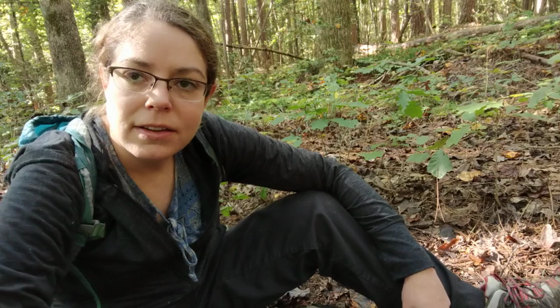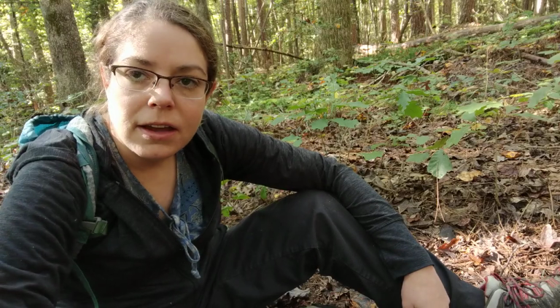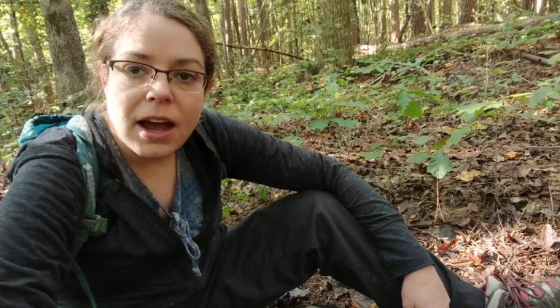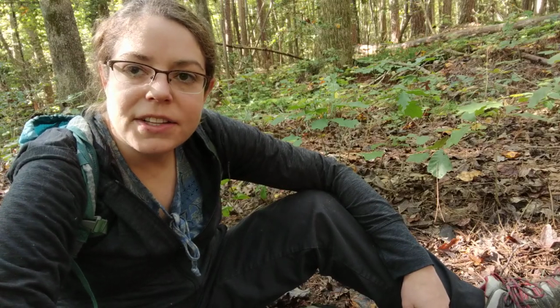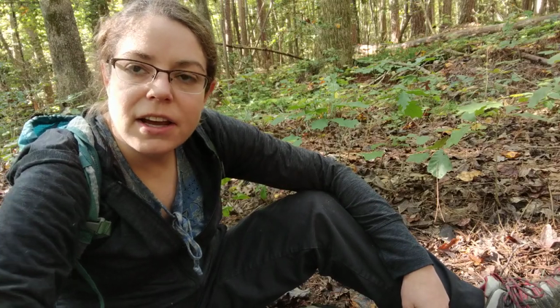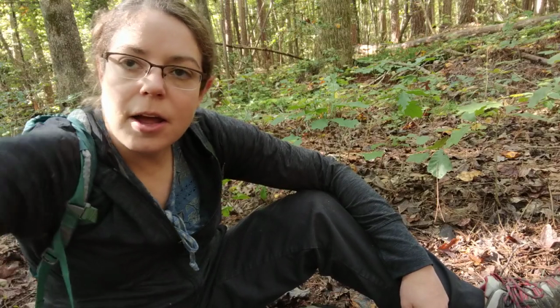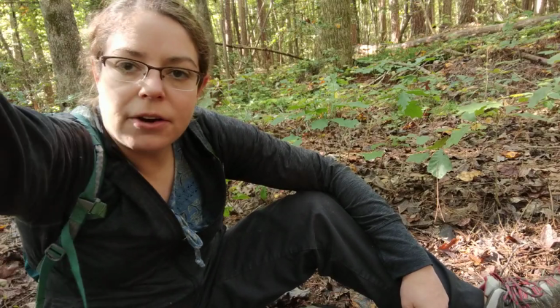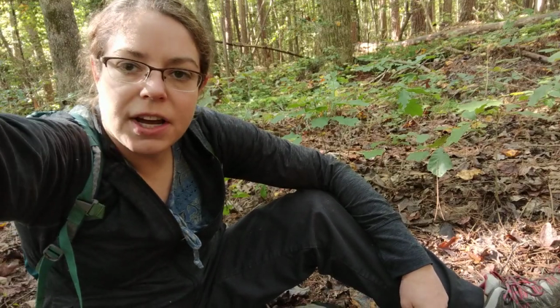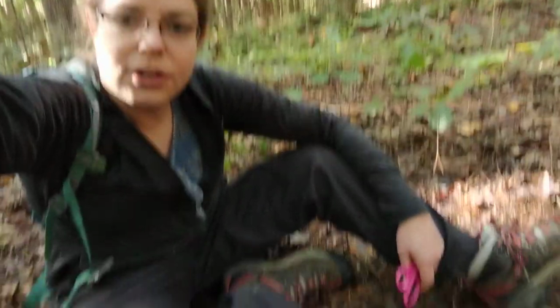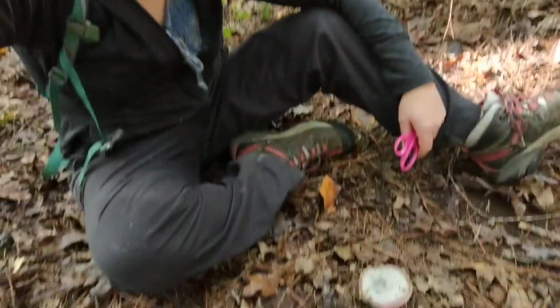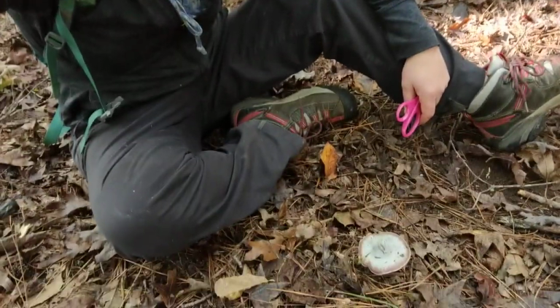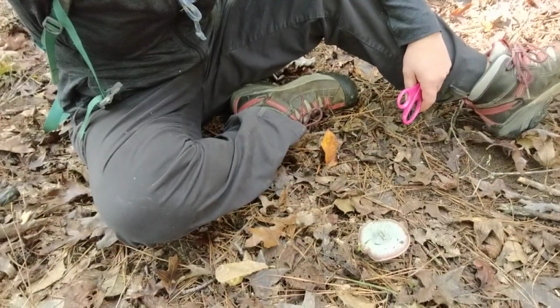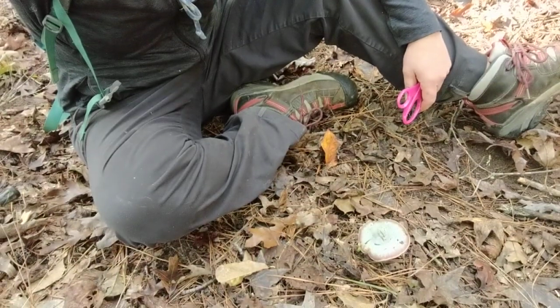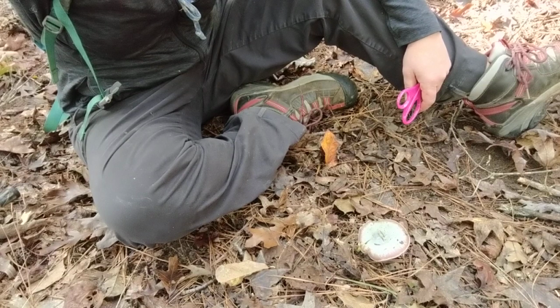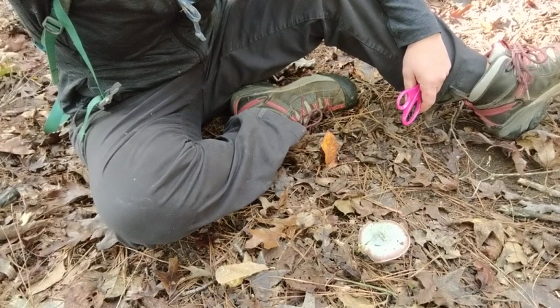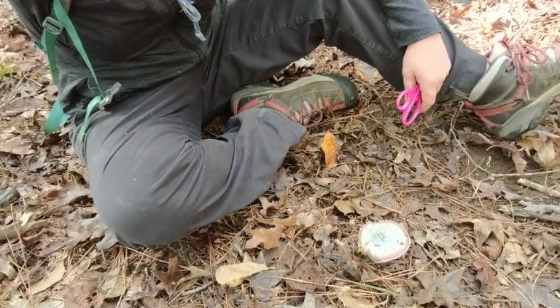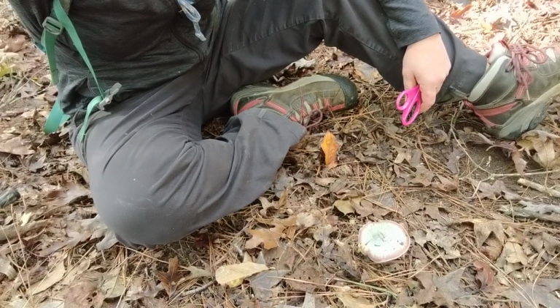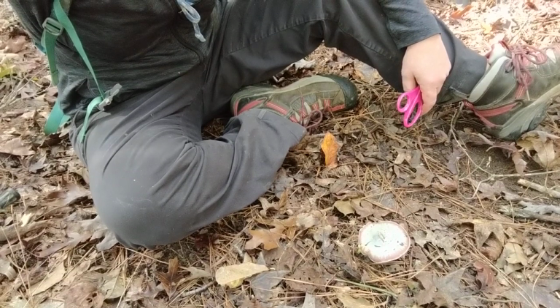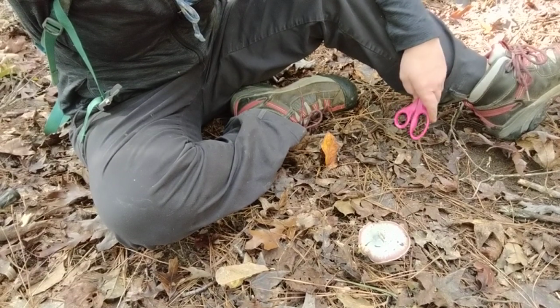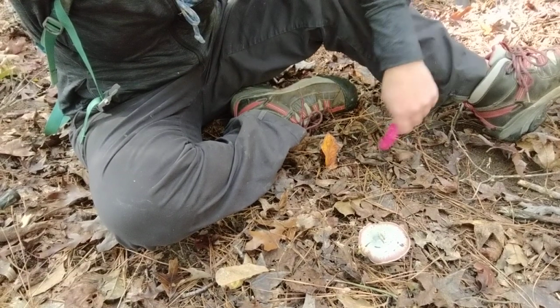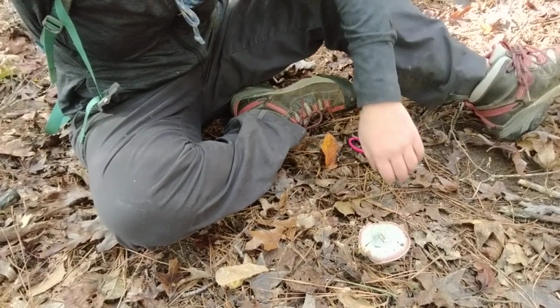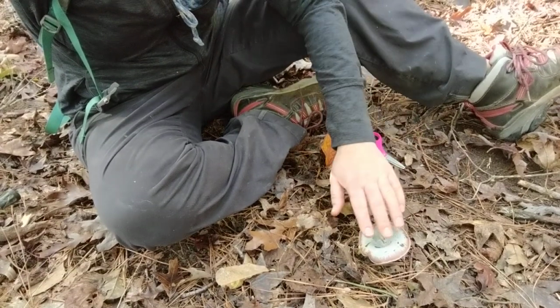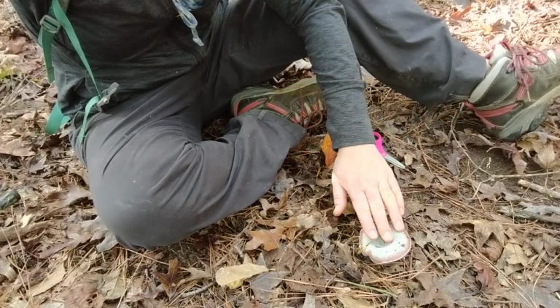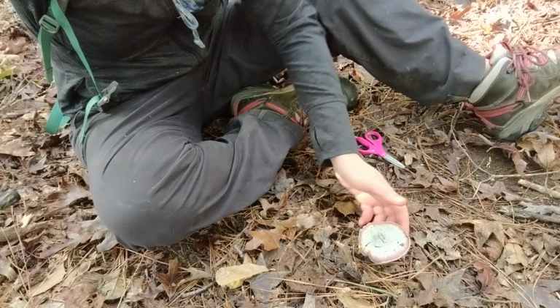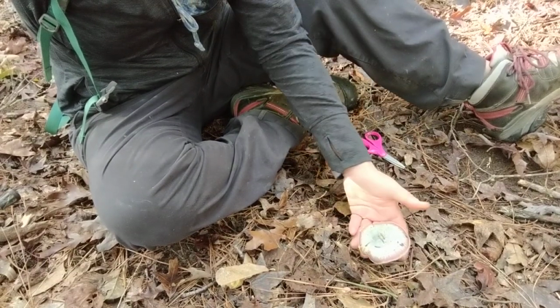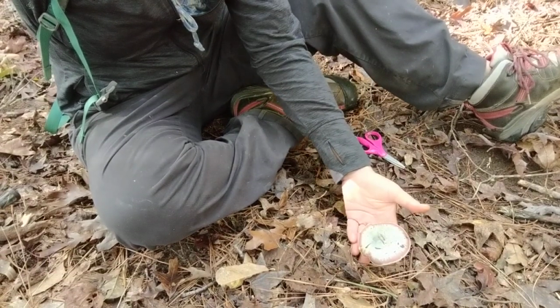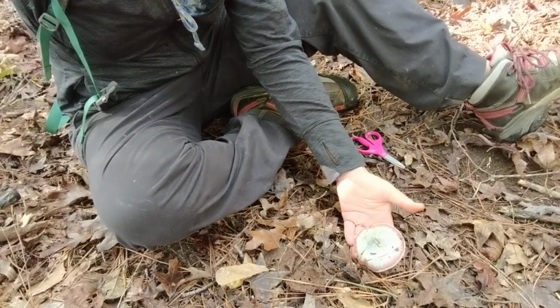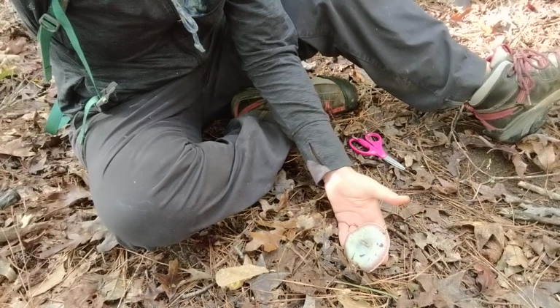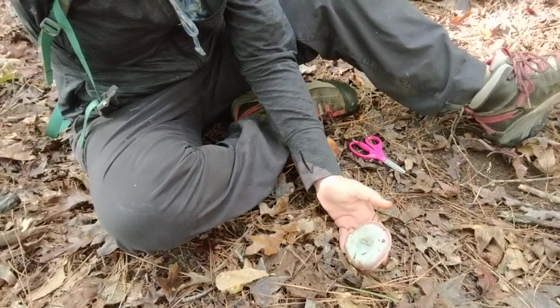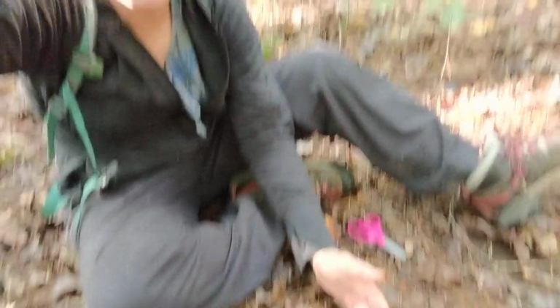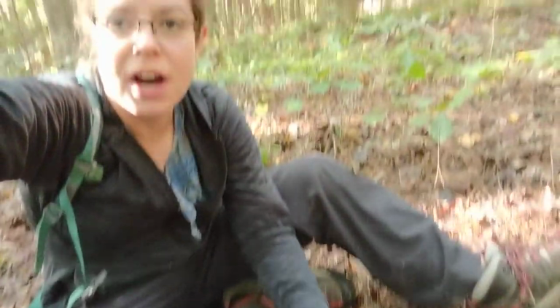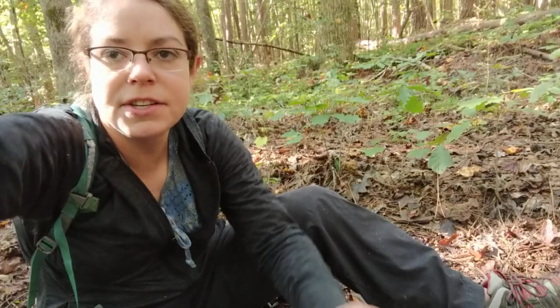Howdy, it's Anna. I'm out looking around at a variety of mushrooms in late October and I have come across a specimen of Lactarius paradoxus.